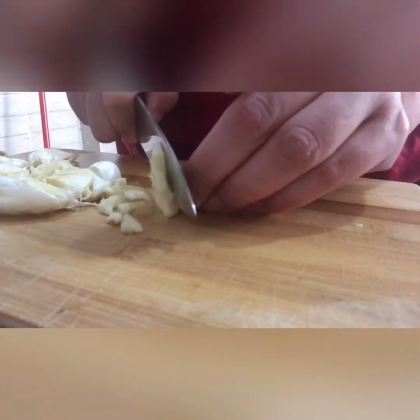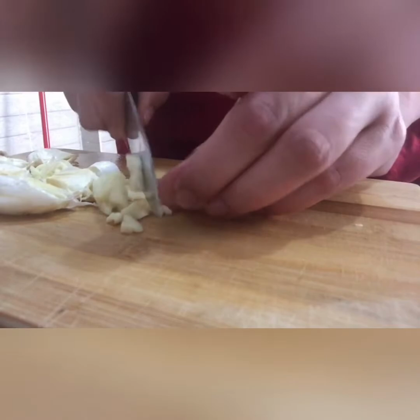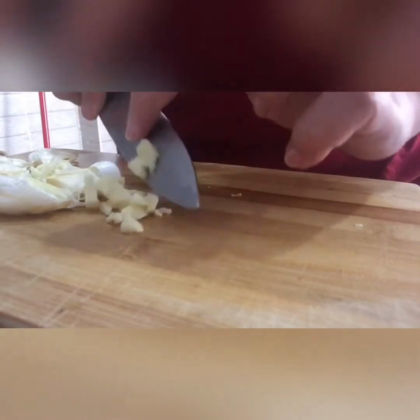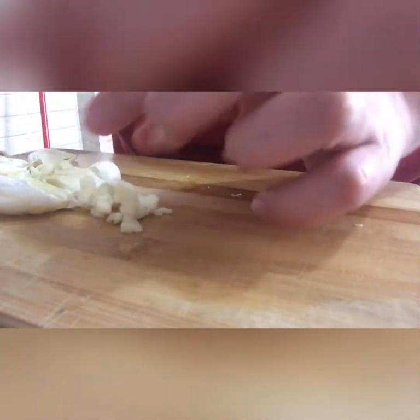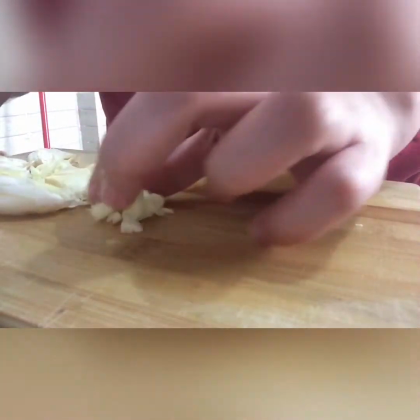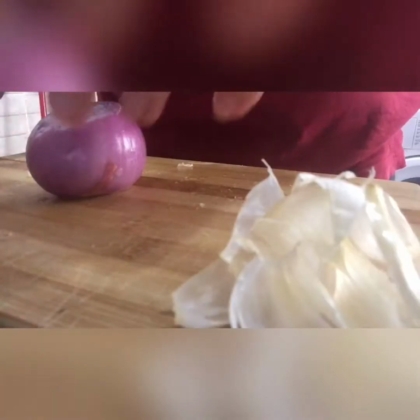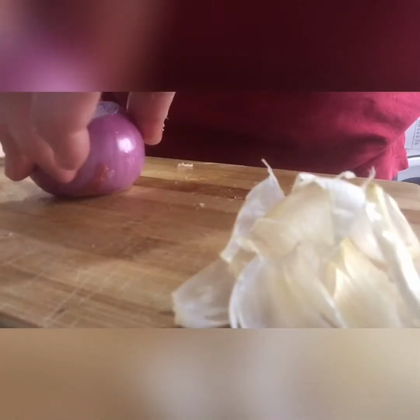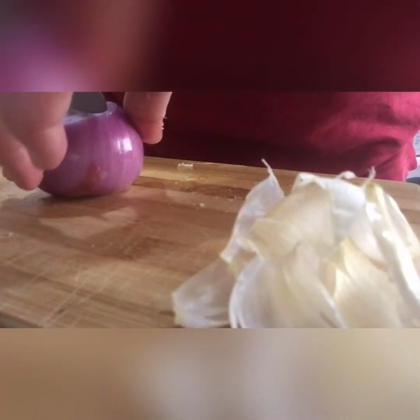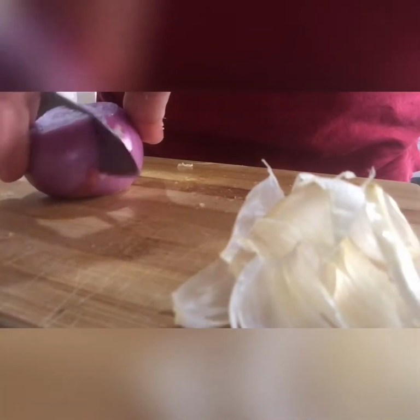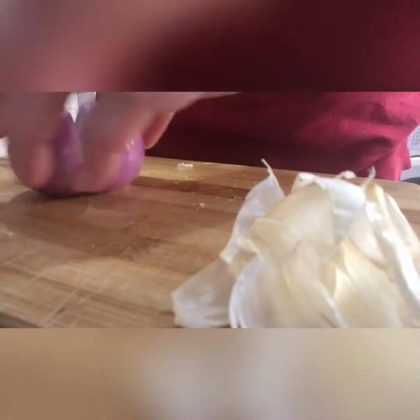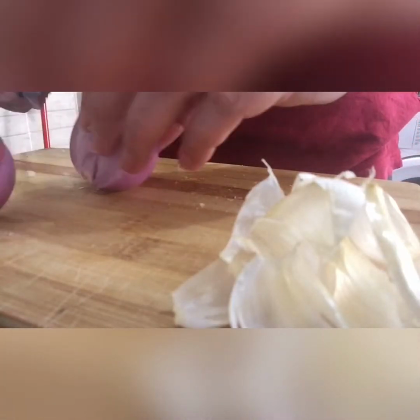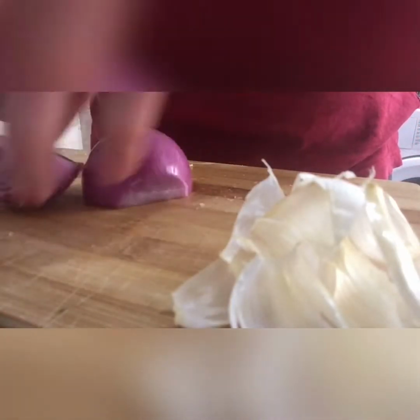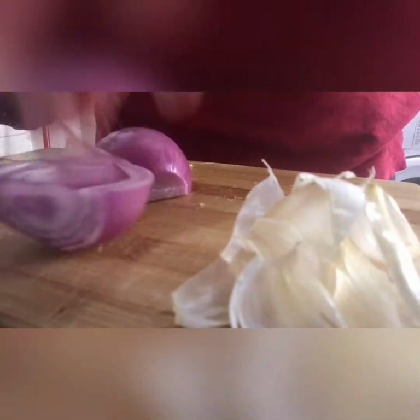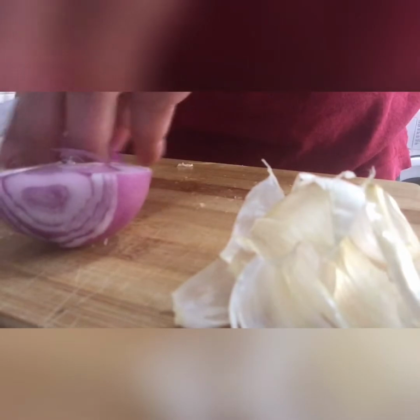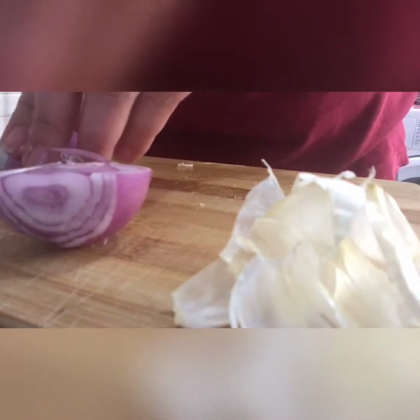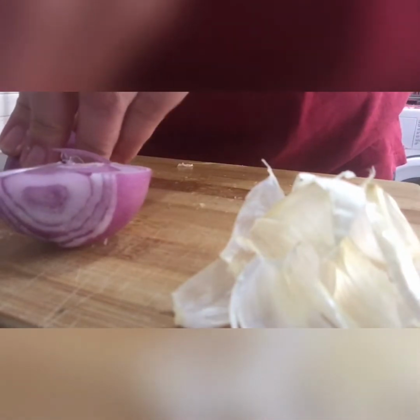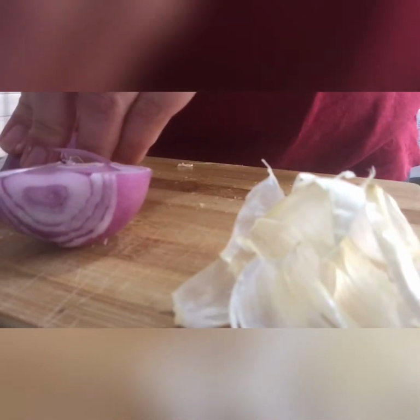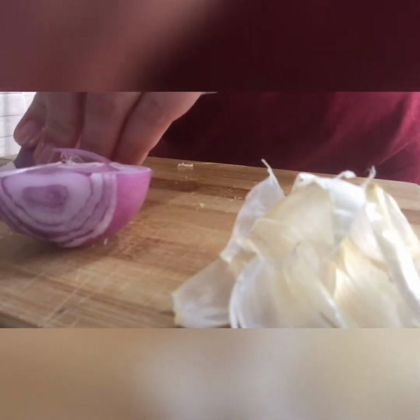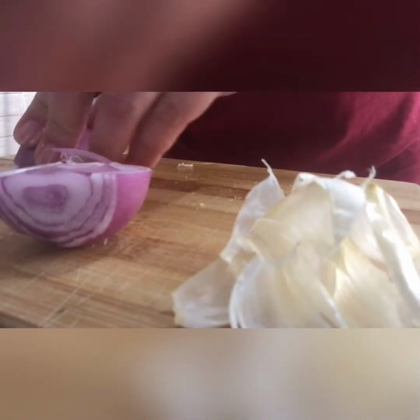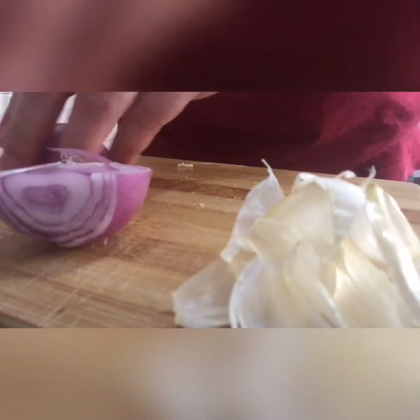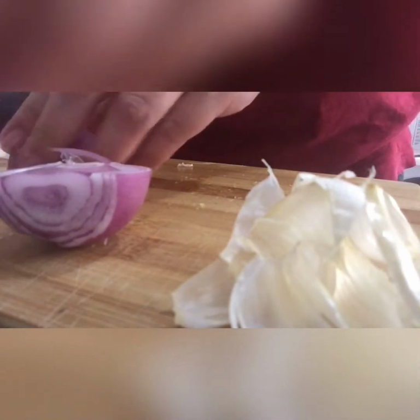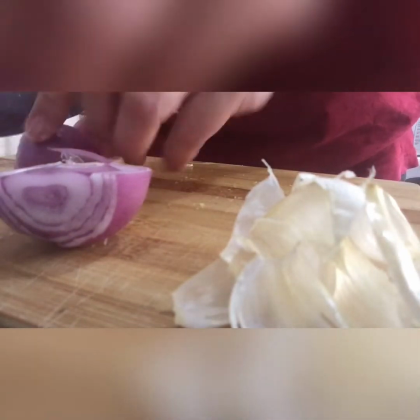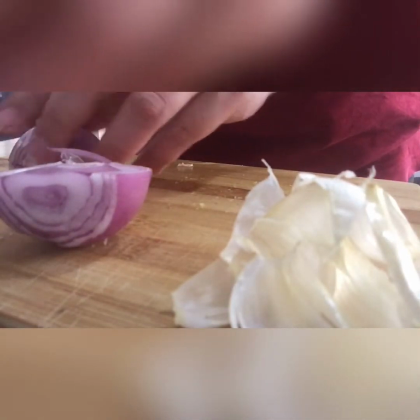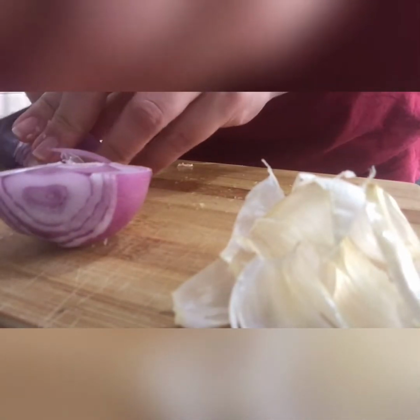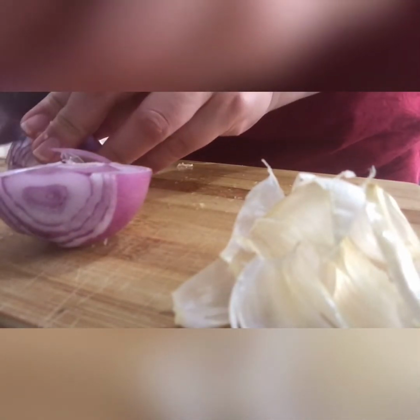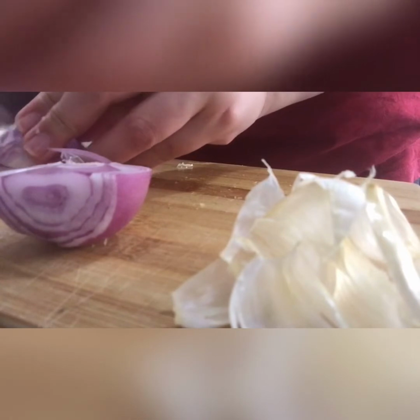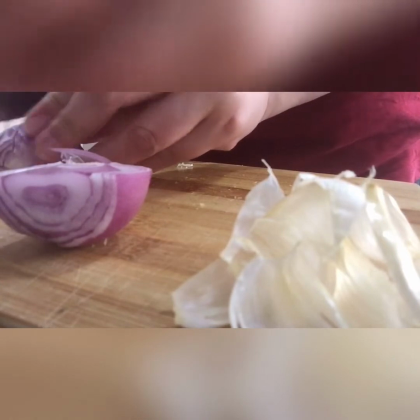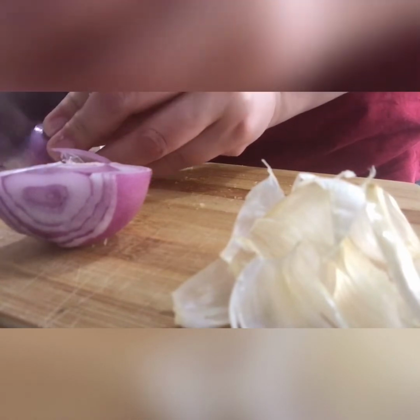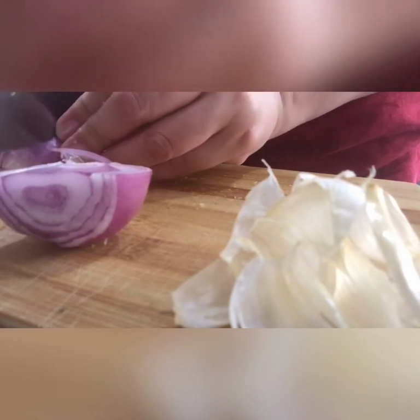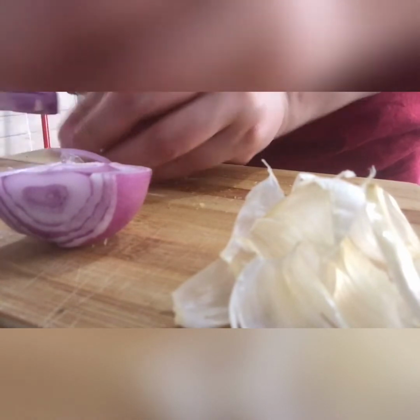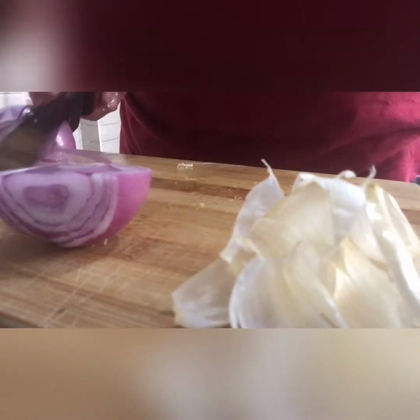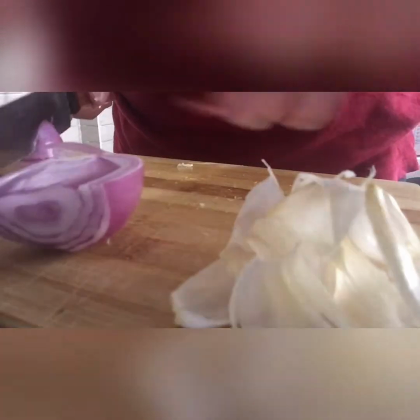Put the knife into the plate. The knife is in the middle of the plate. The knife will be cut.